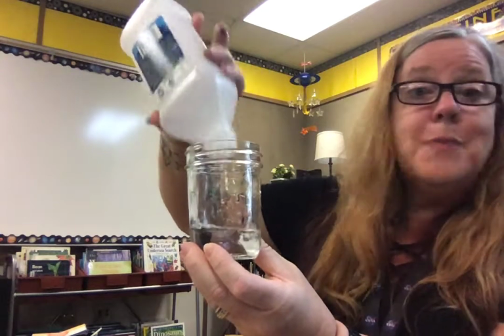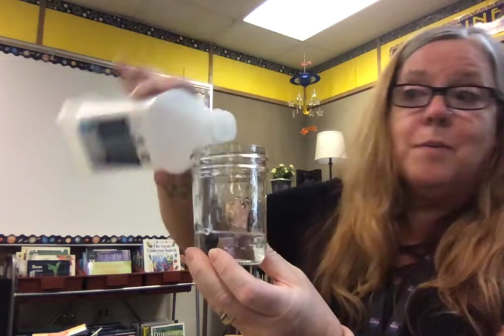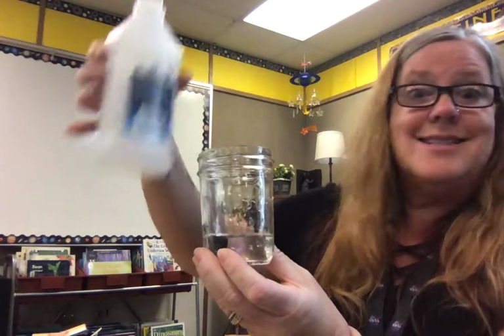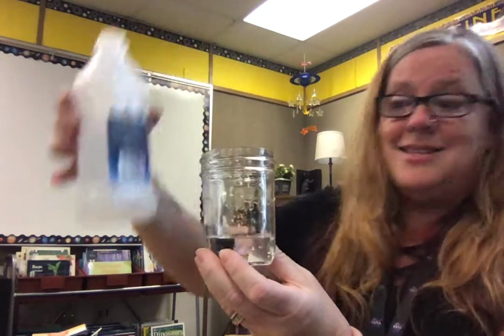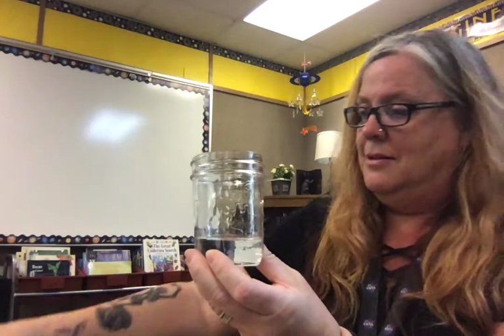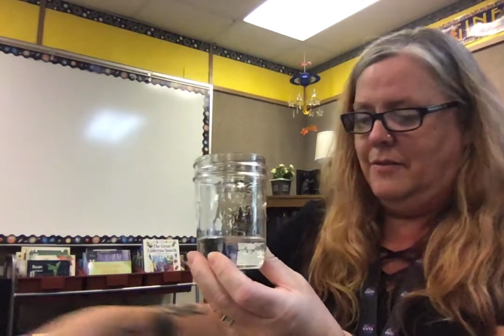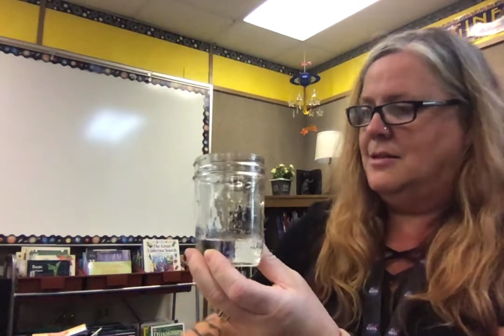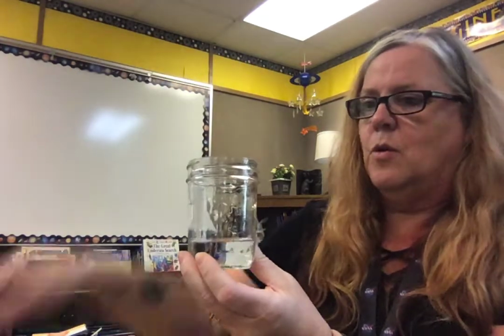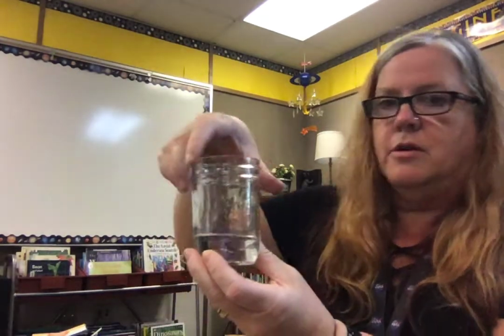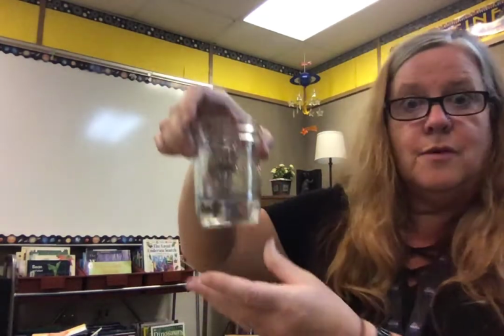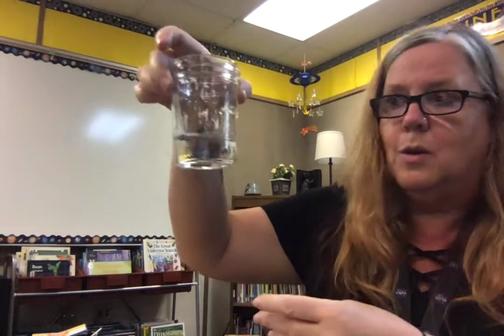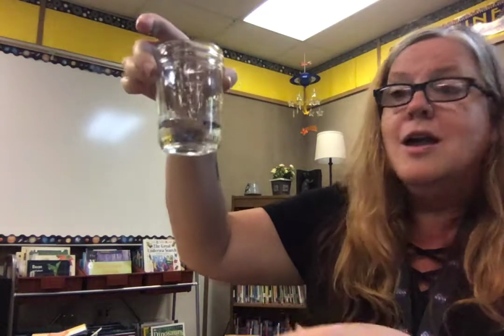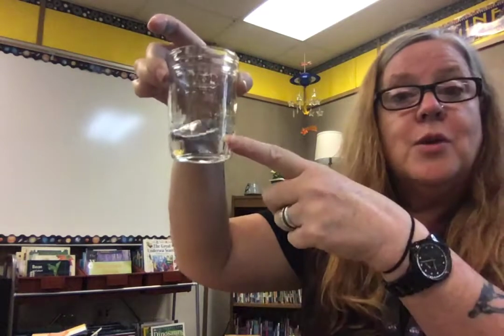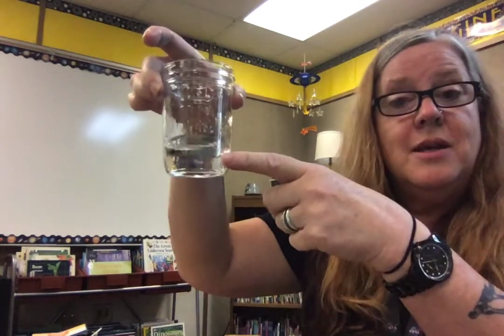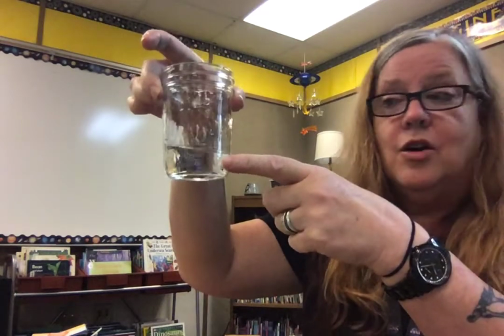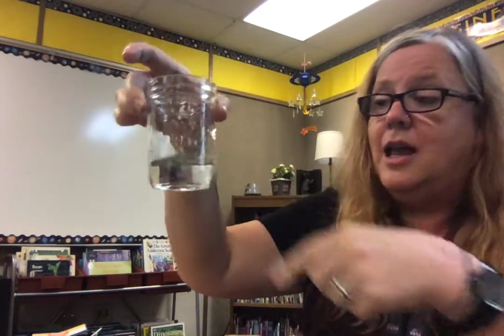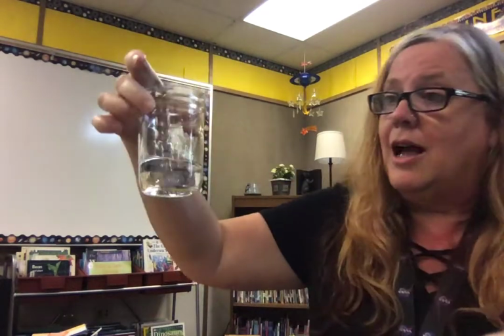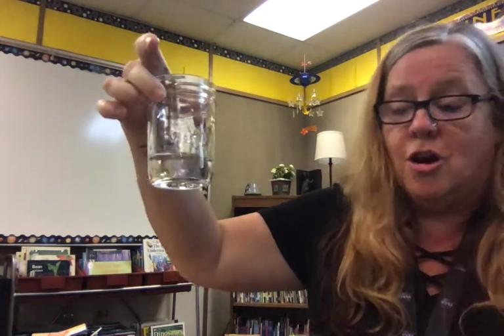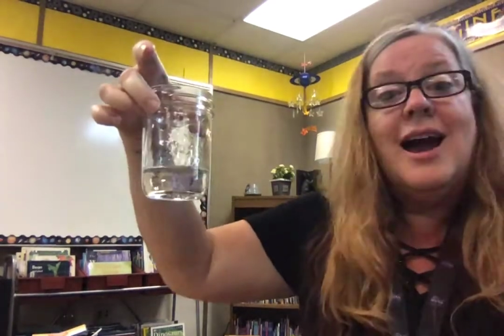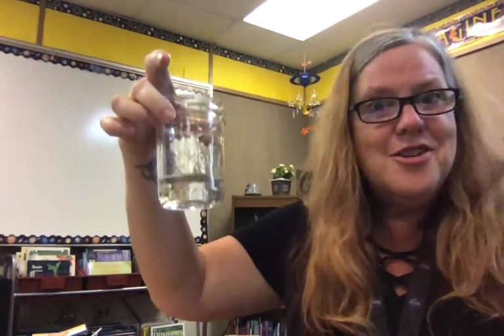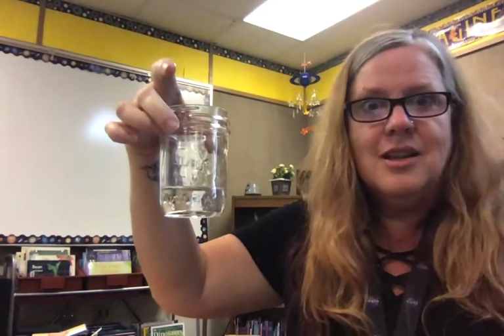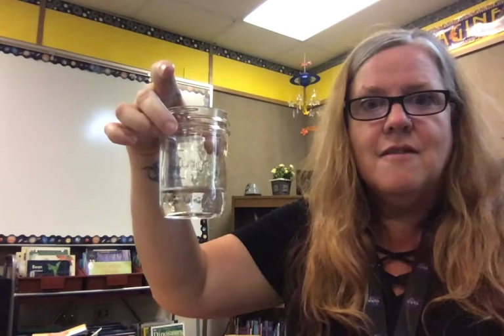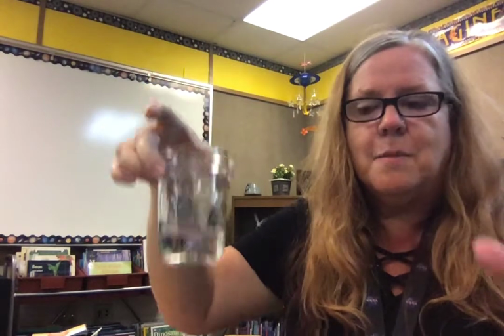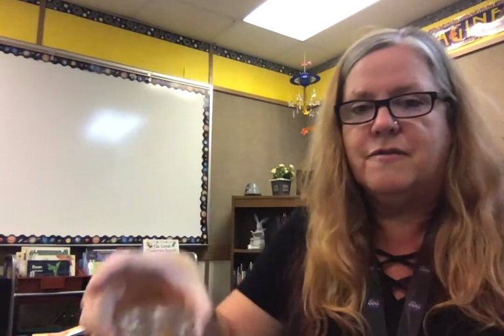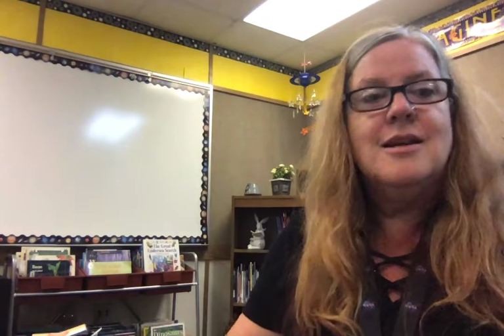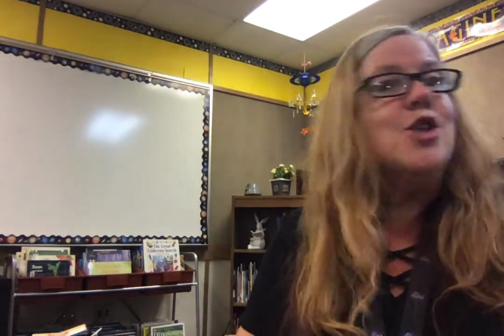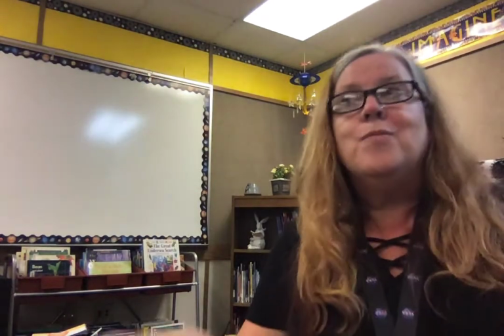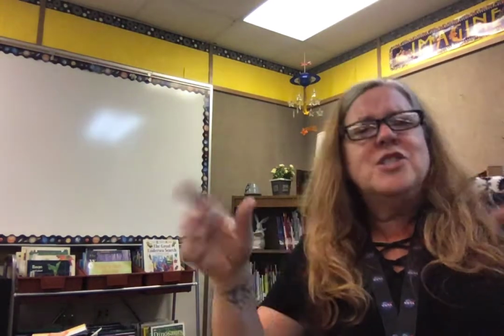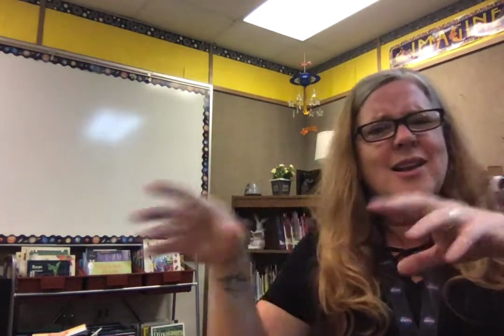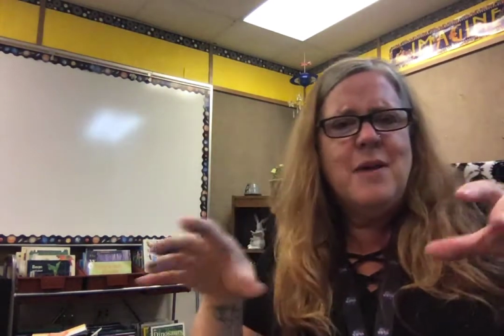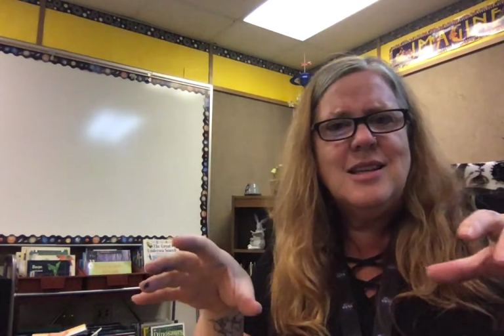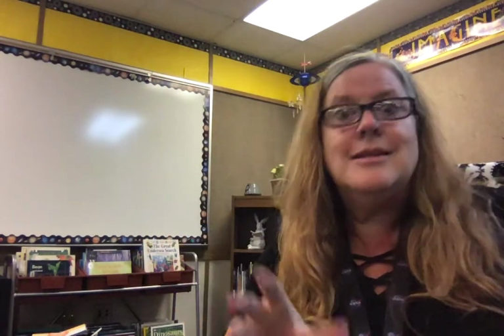This better work because that's the last of it — I've had that stuff for quite a few years, hopefully it will still work. I put some in a glass jar. I need to turn the lights off to get a better effect.